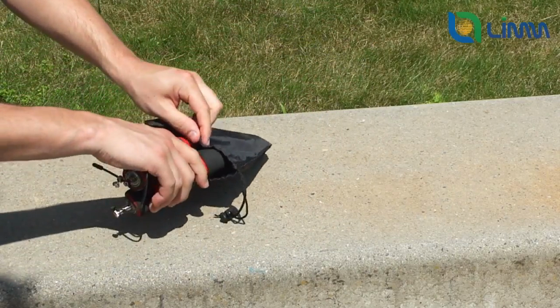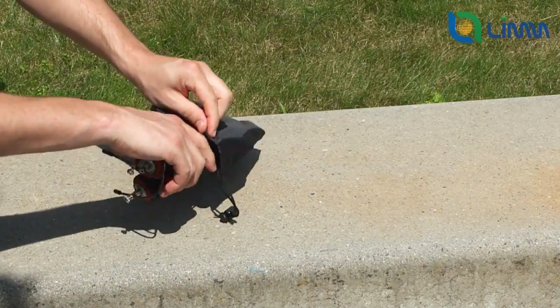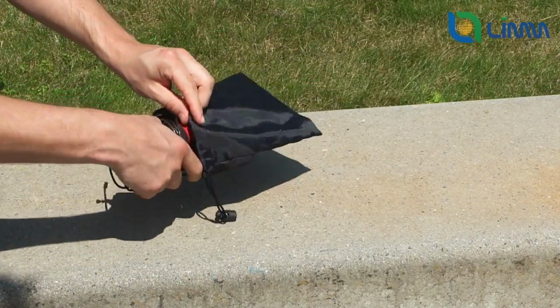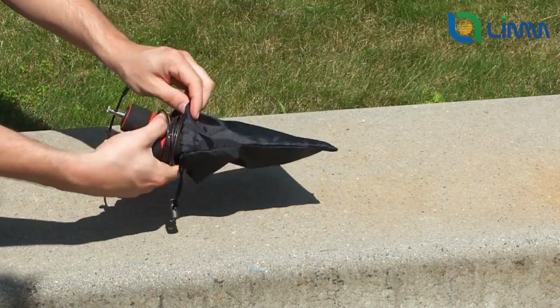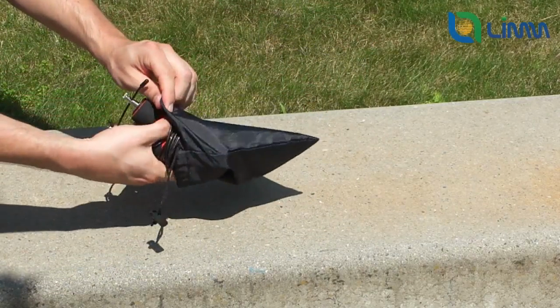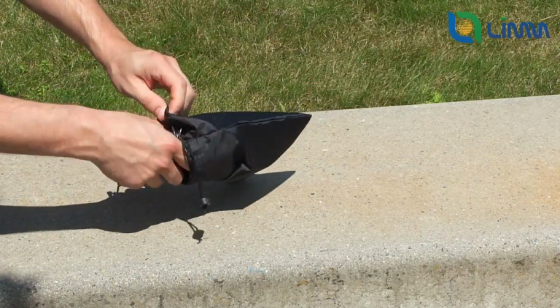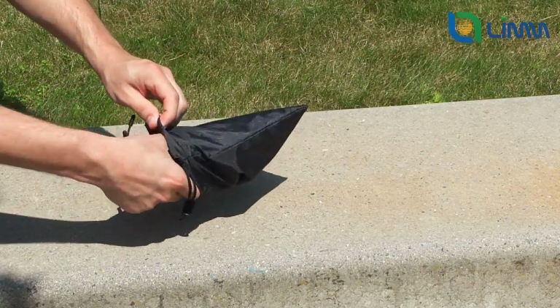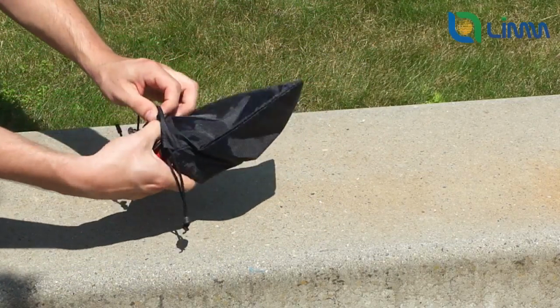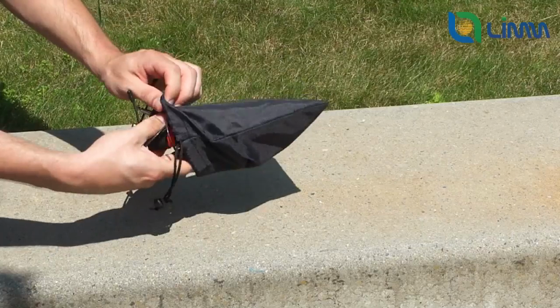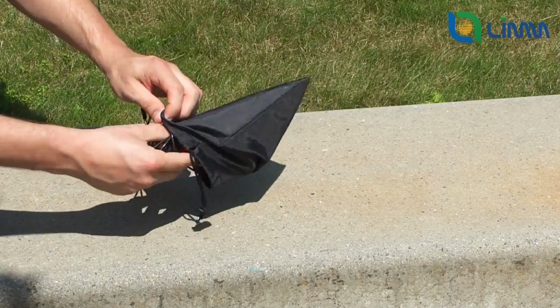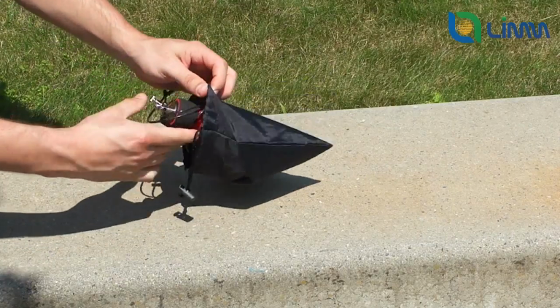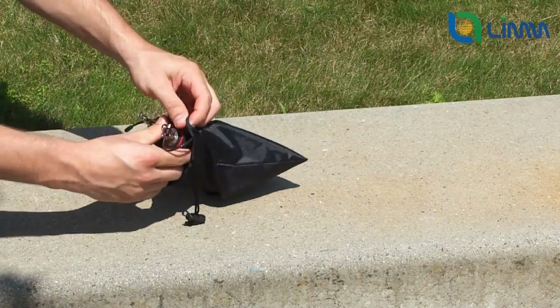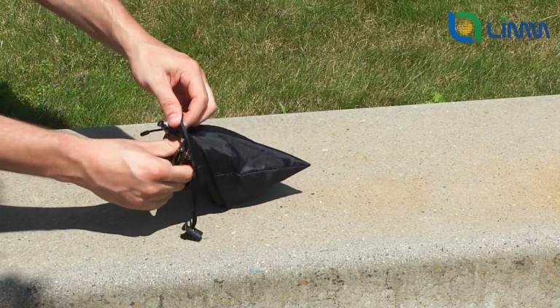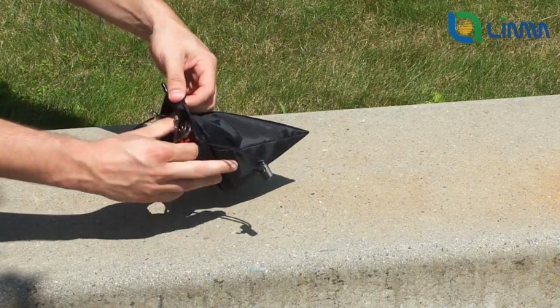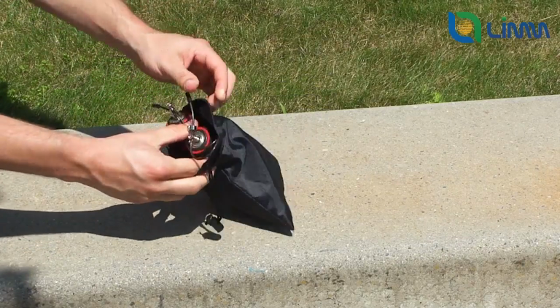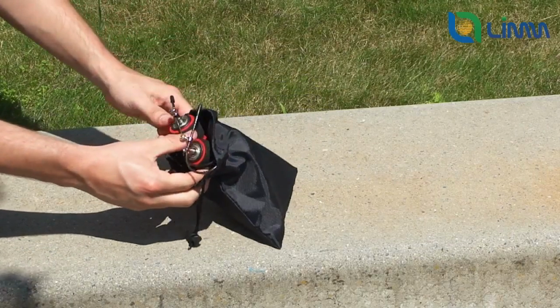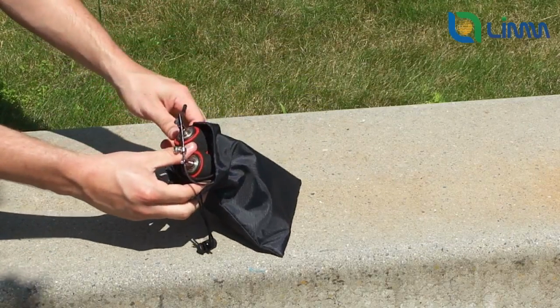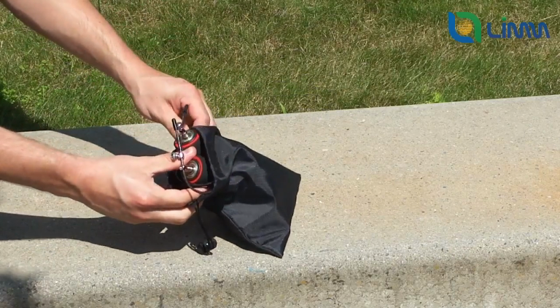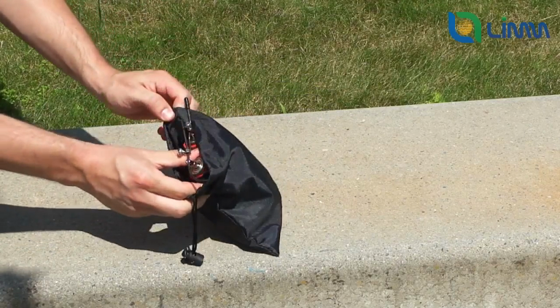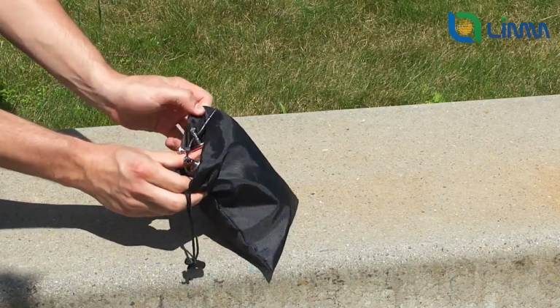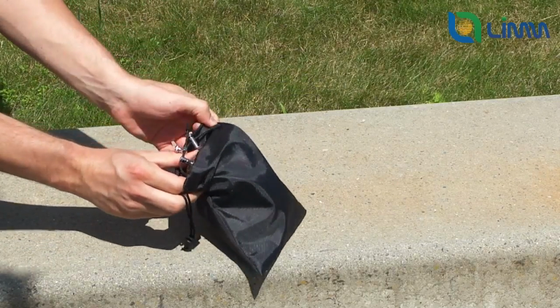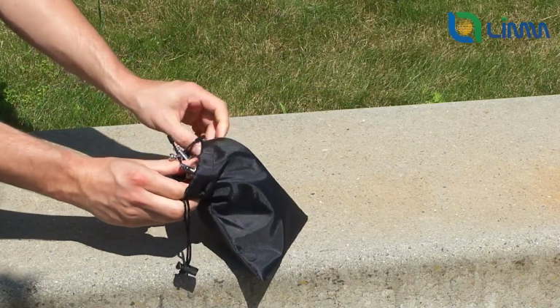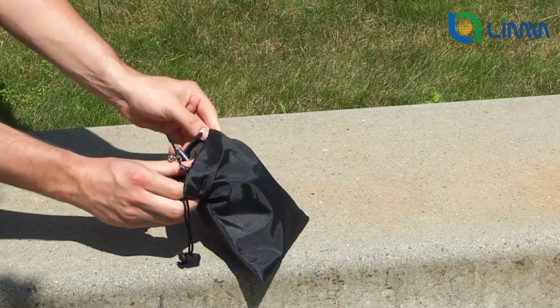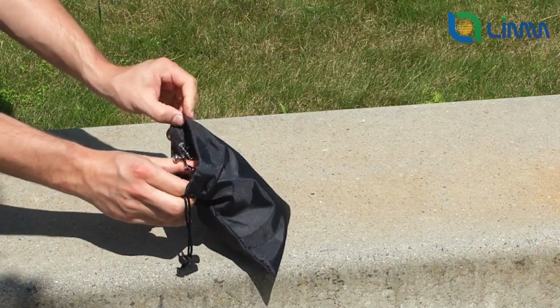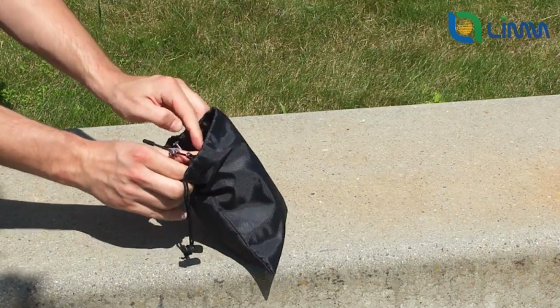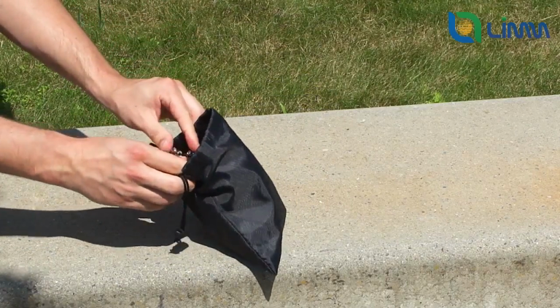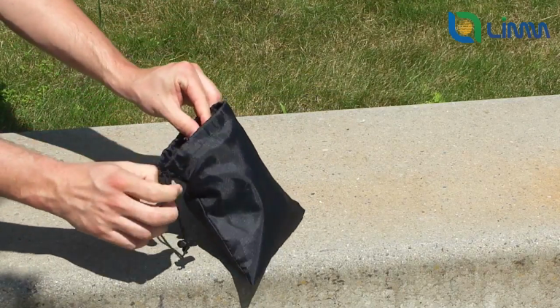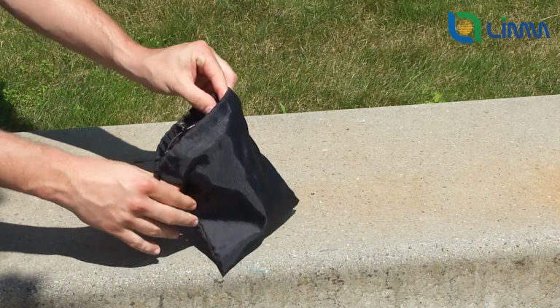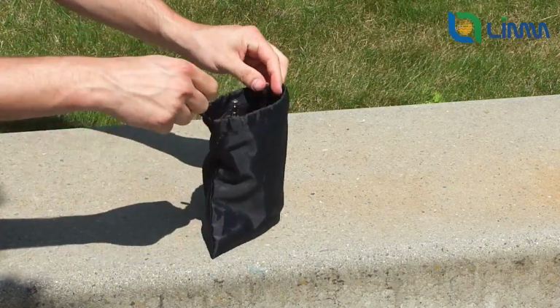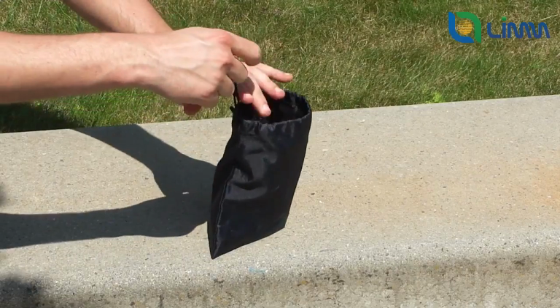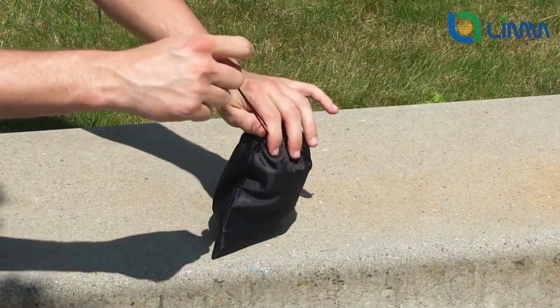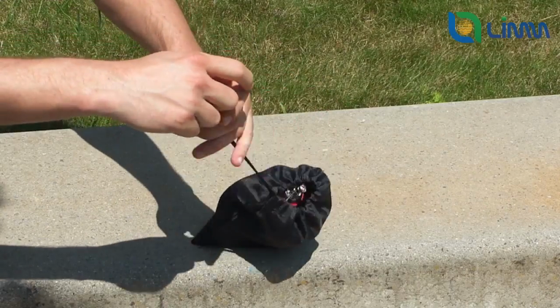When you are satisfied with it, you can put all the pieces away. Take the rope, loop it, and put everything inside the bag, and you are set to go!